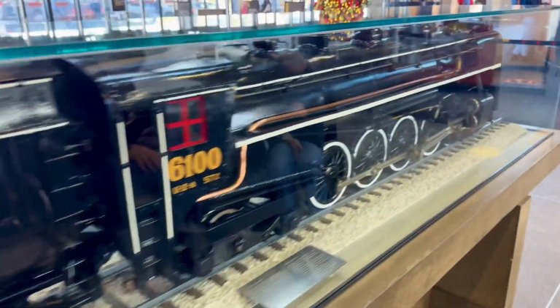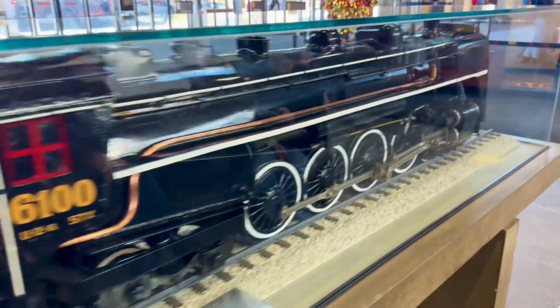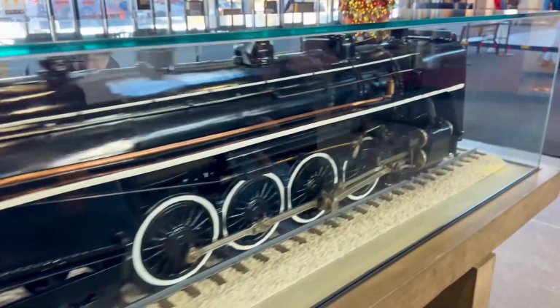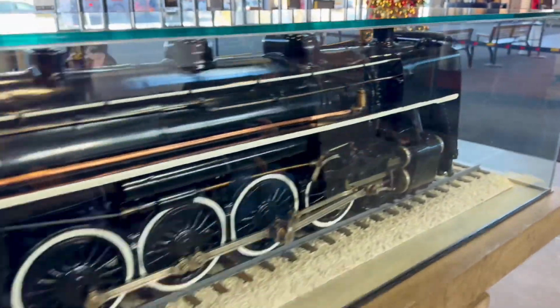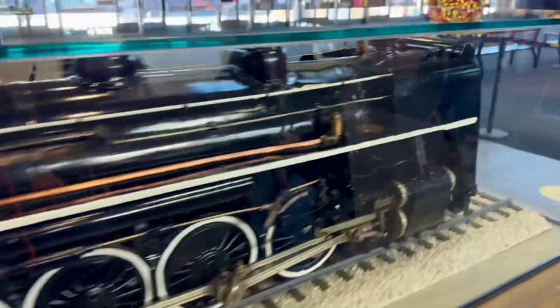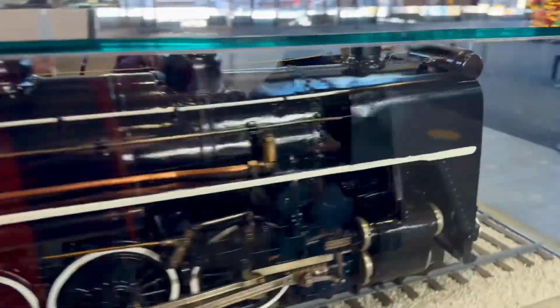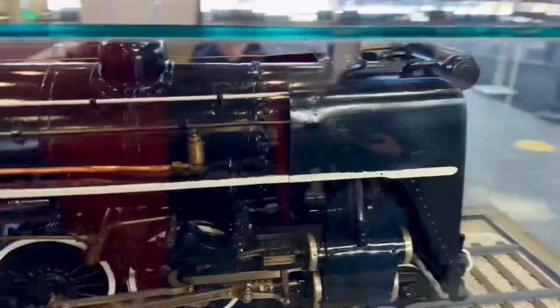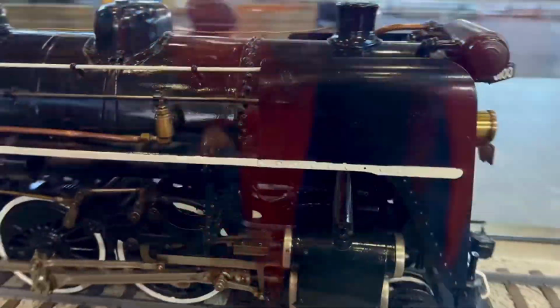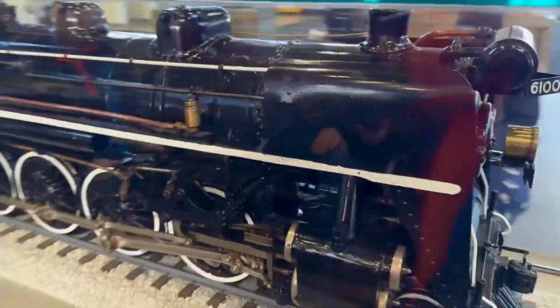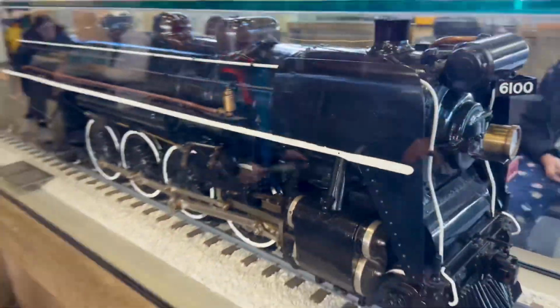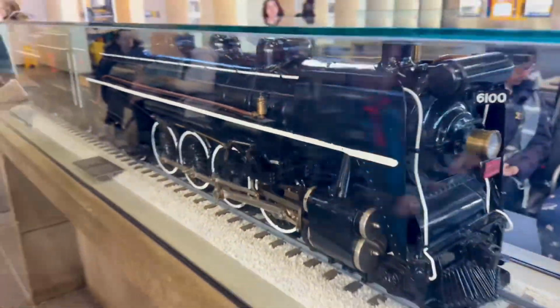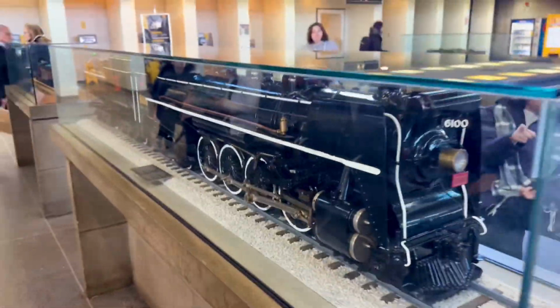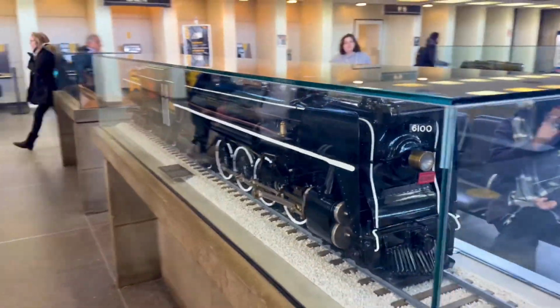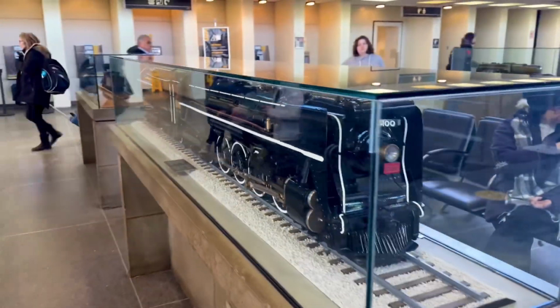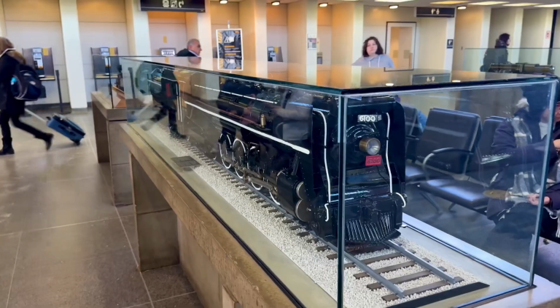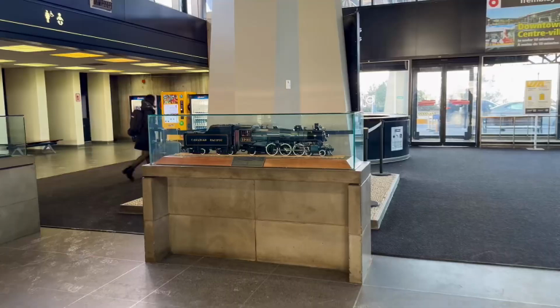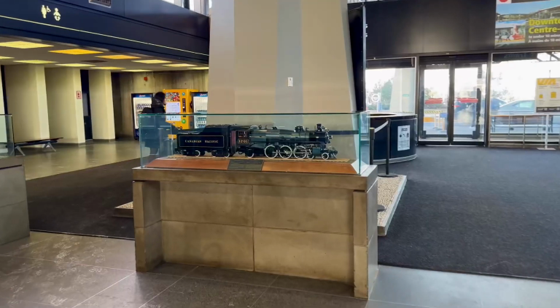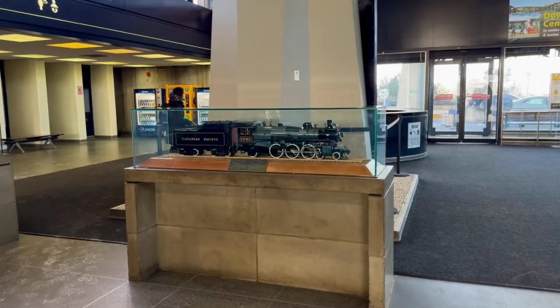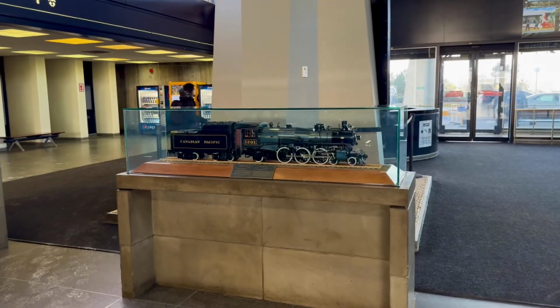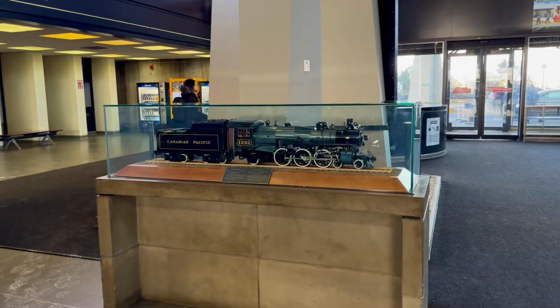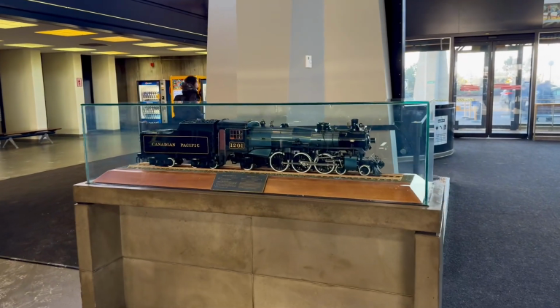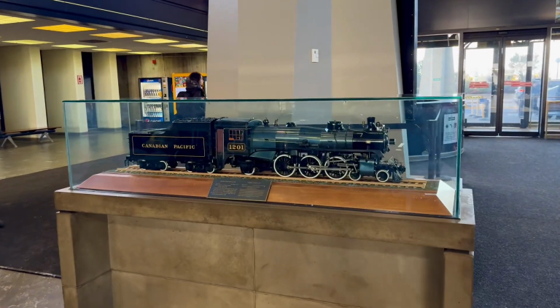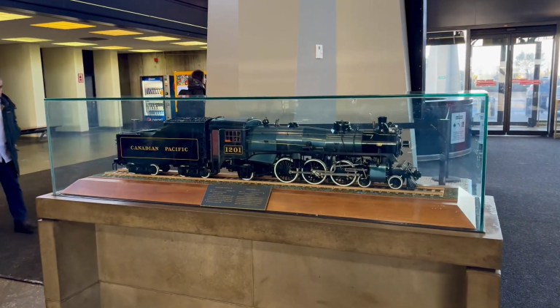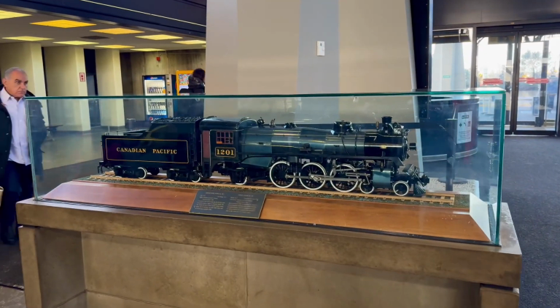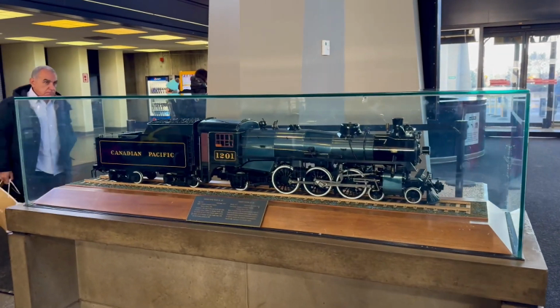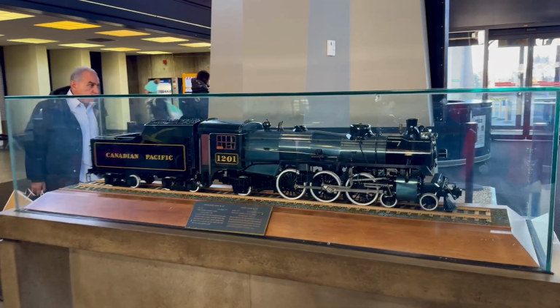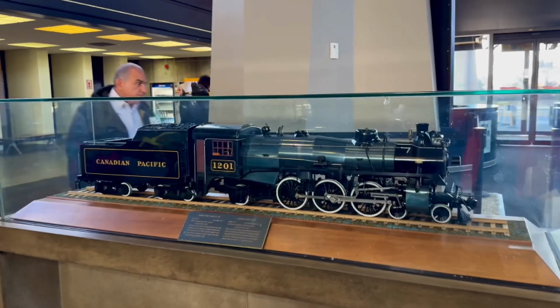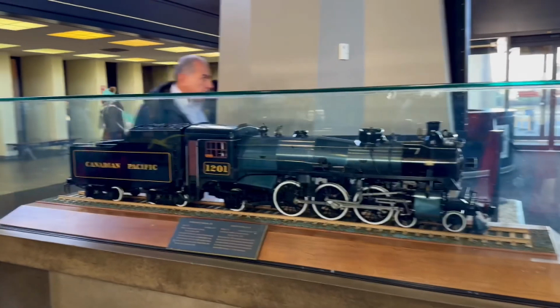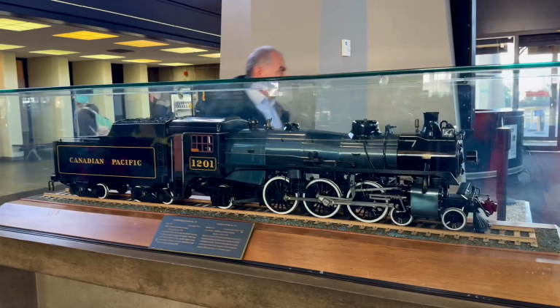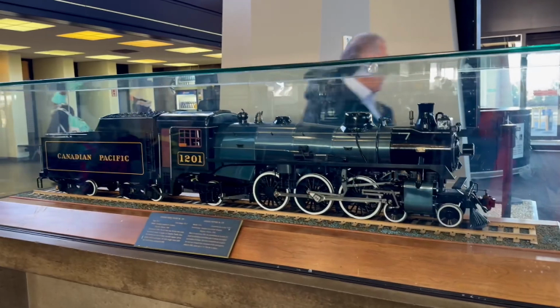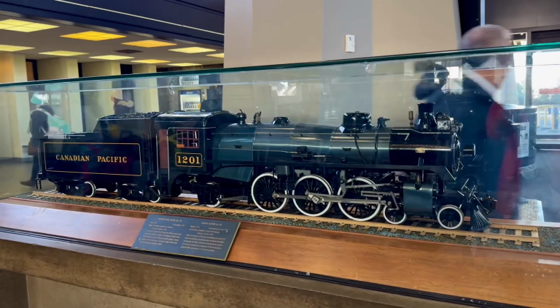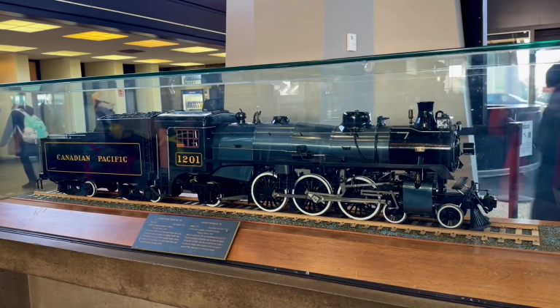A station announcement for passengers to Toronto: thank you for lining up, we'll work forward for first validation. Once you are on your train, have your boarding passes, e-tickets, or smartphones ready for scanning. Thank you.